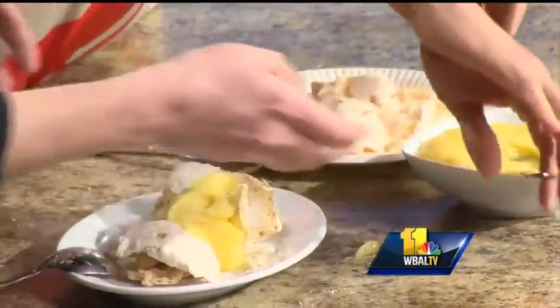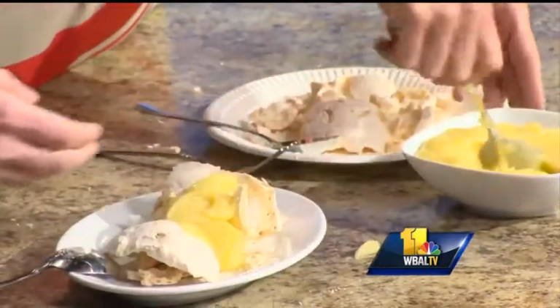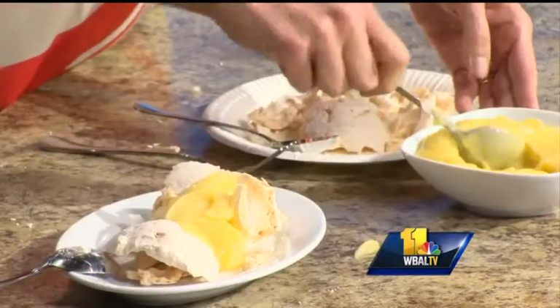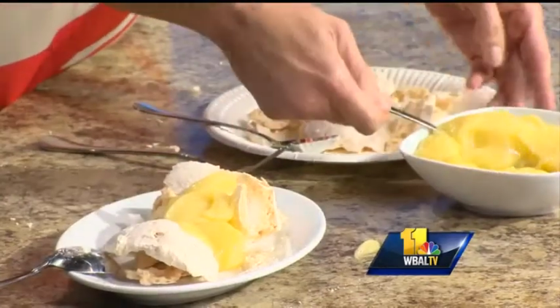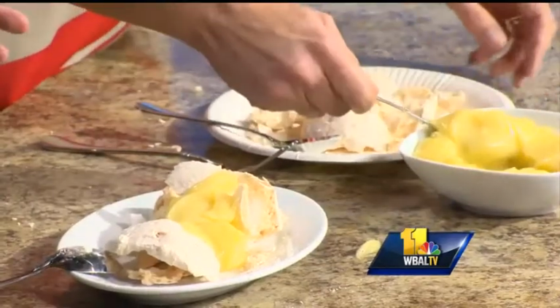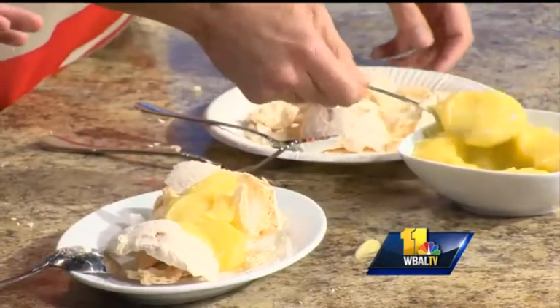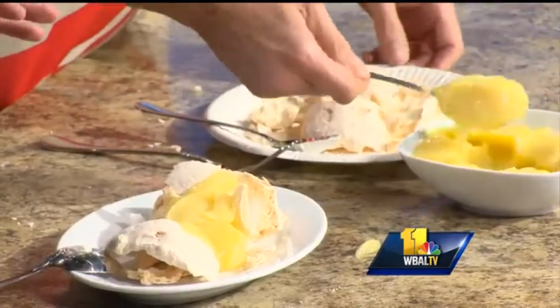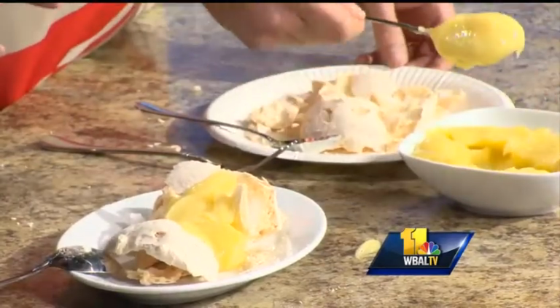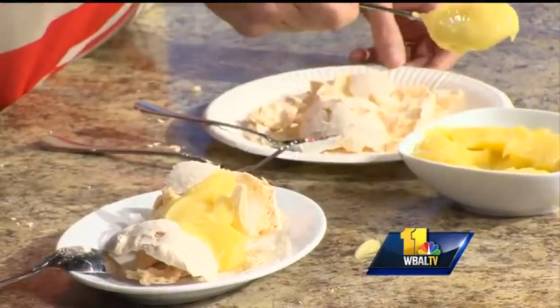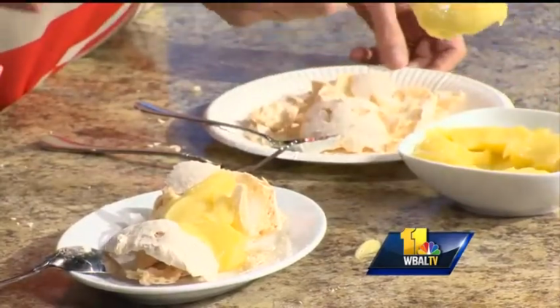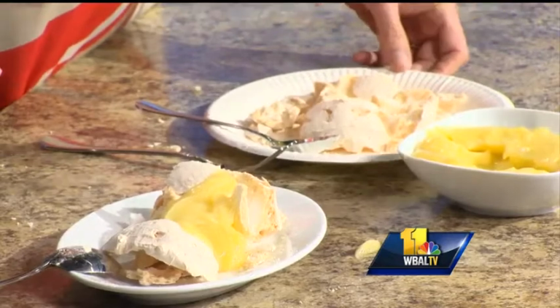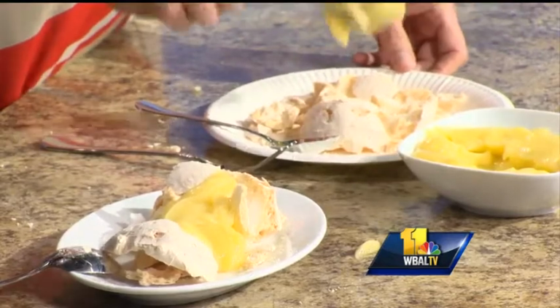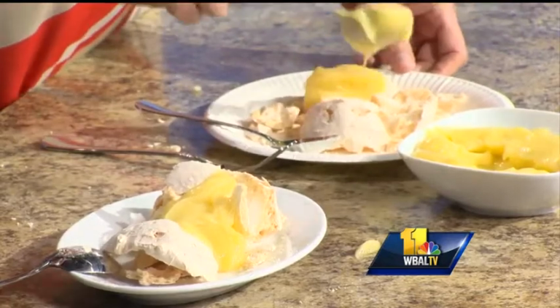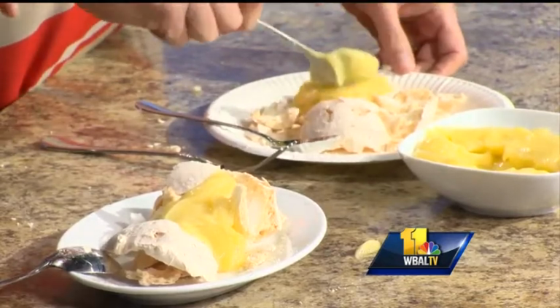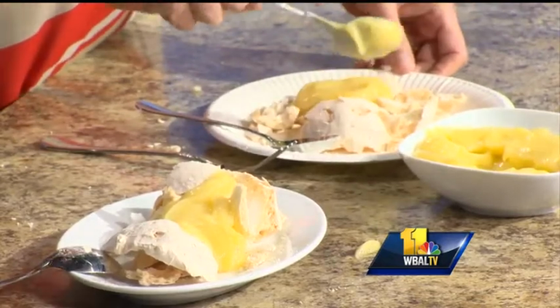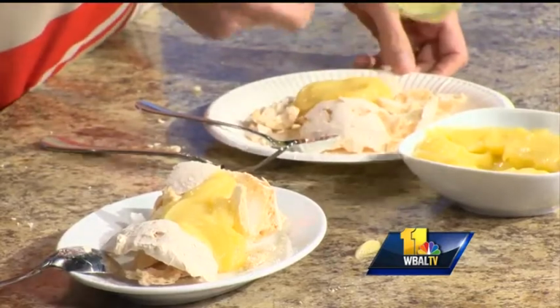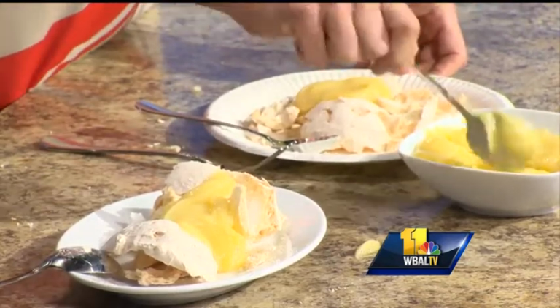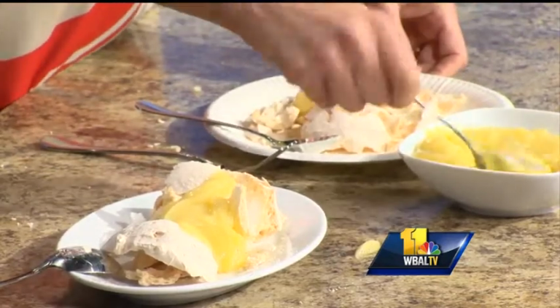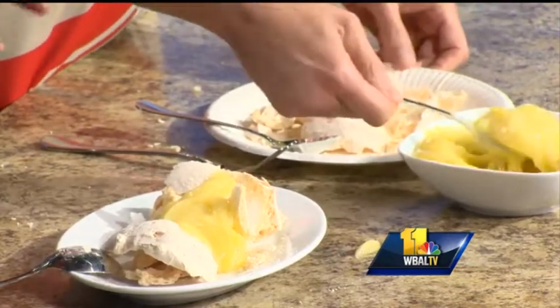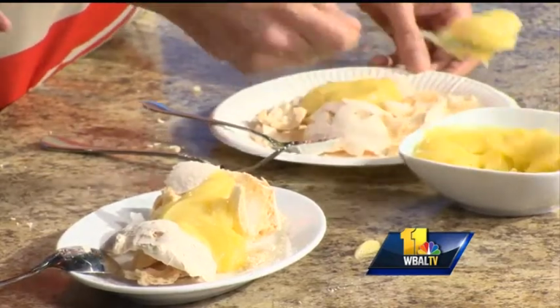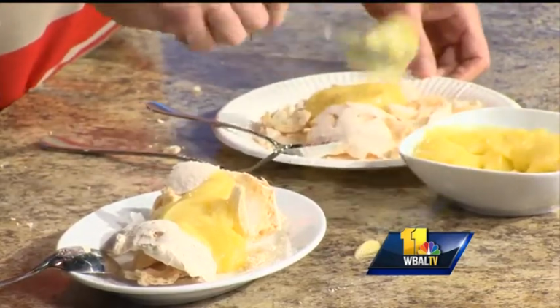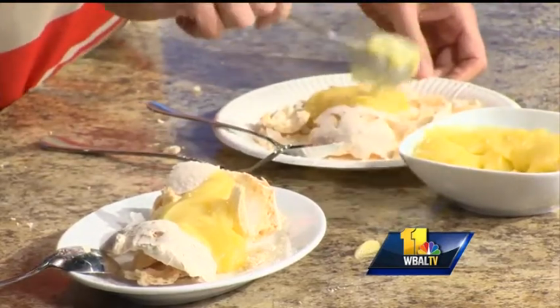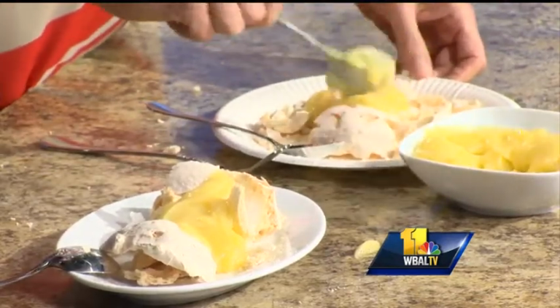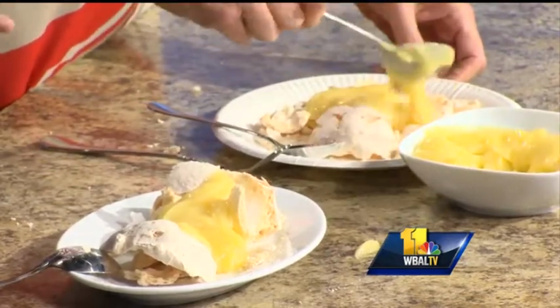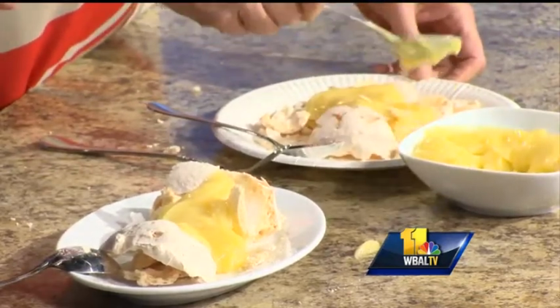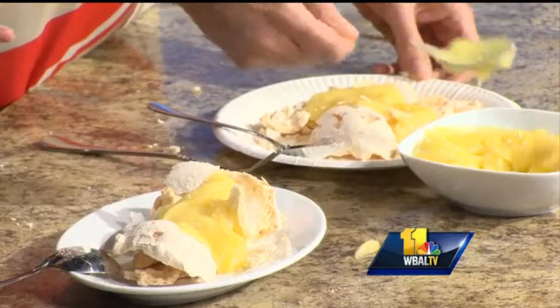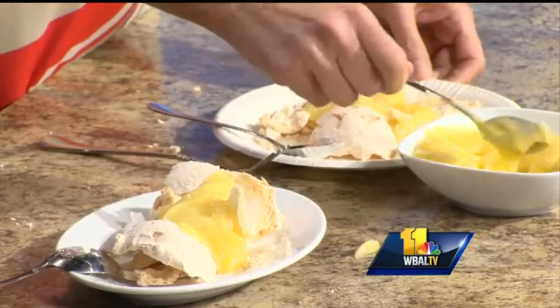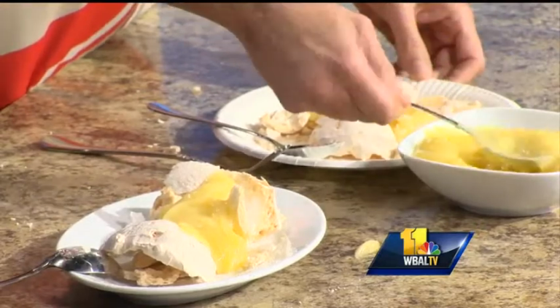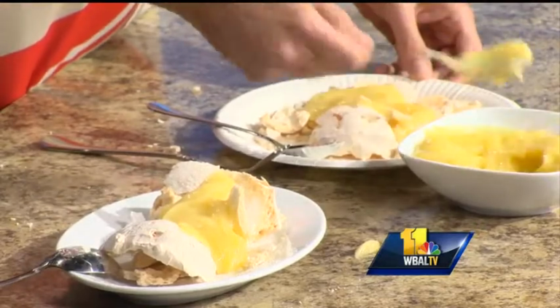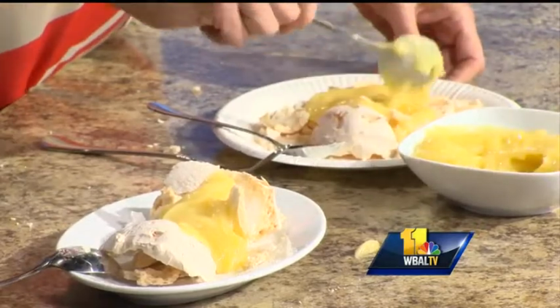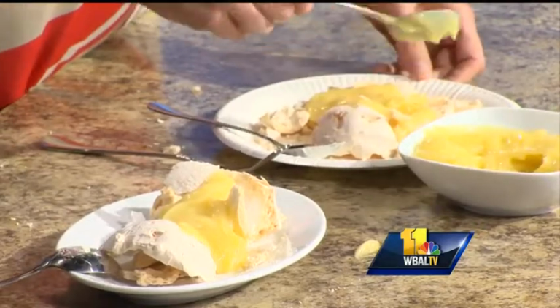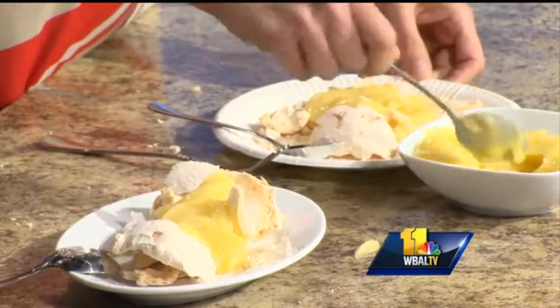What is in your lemon curd? Because it's really thick. It's eggs, lemon juice, and lemon zest. Once you're done cooking it and it gets thick, I like to whisk in a little bit of butter.